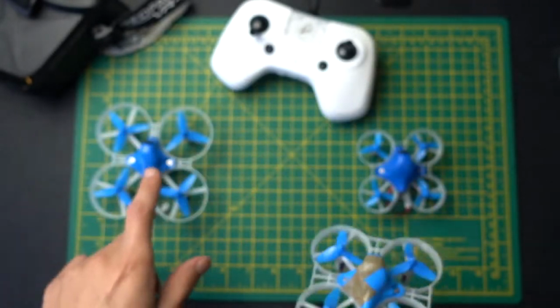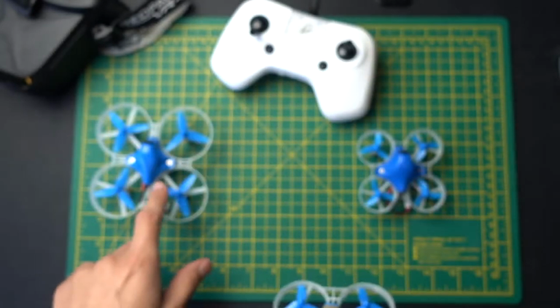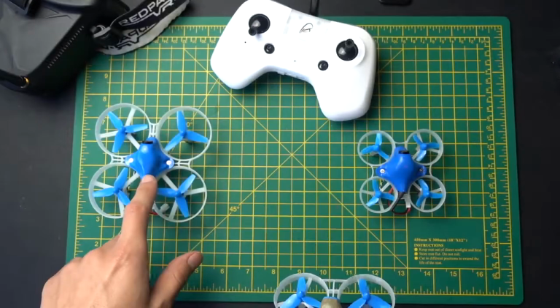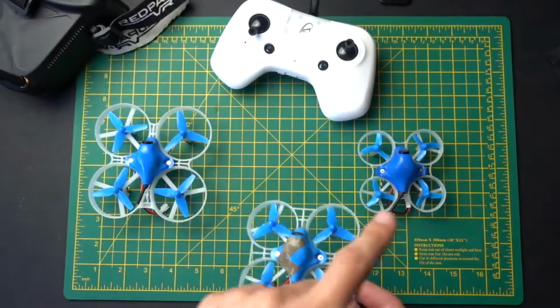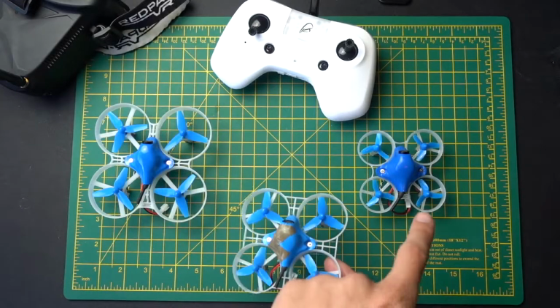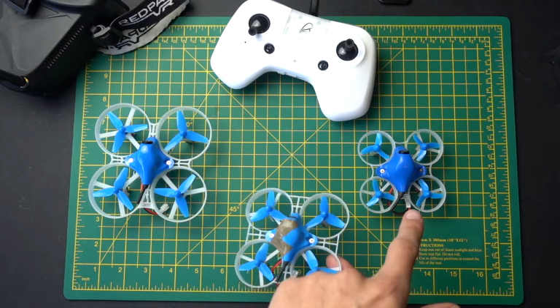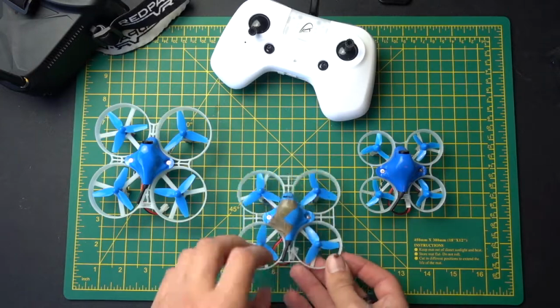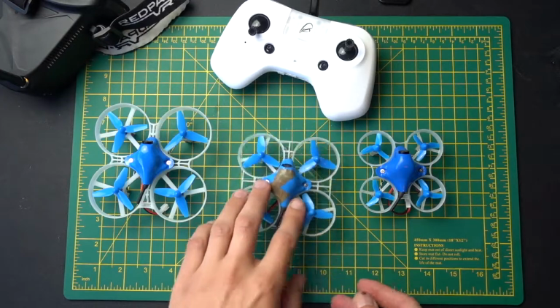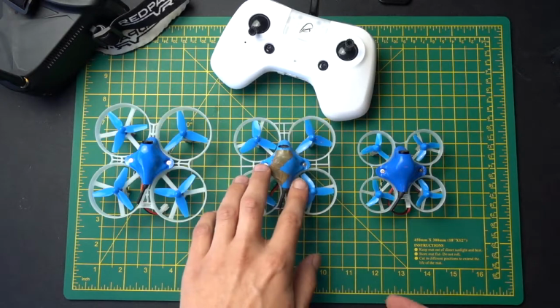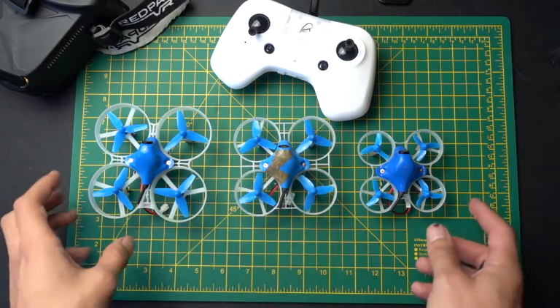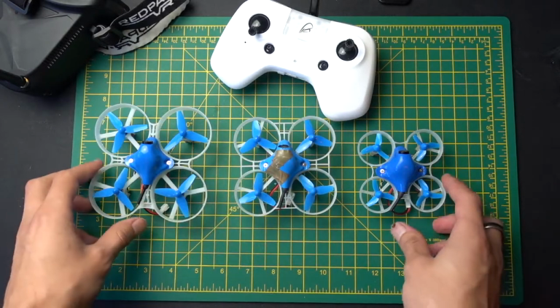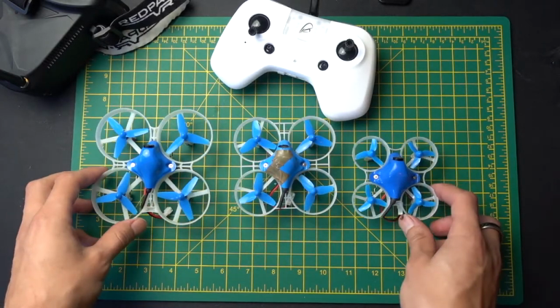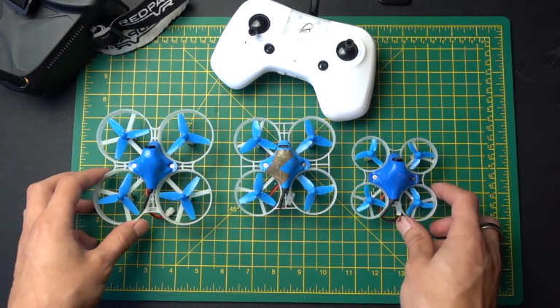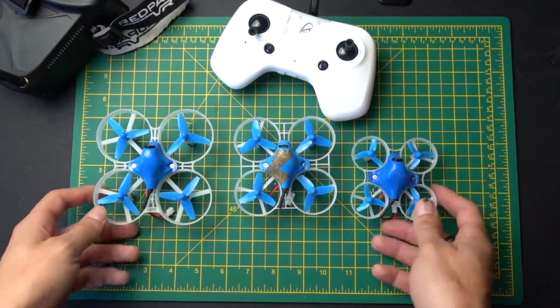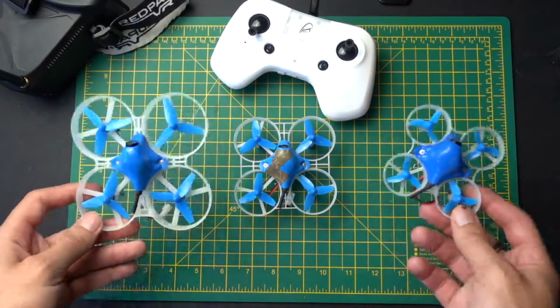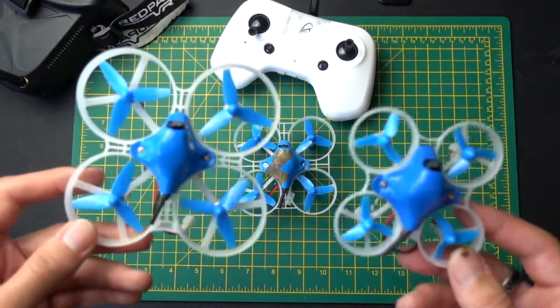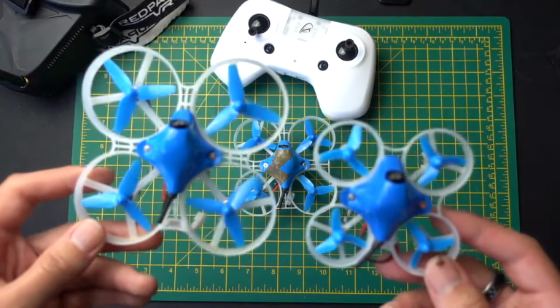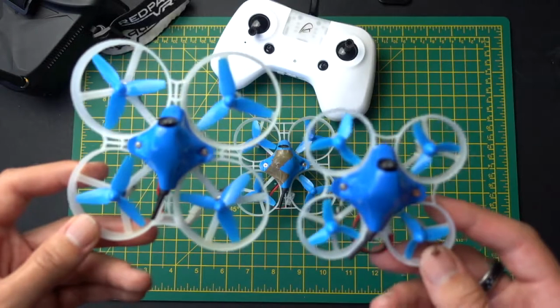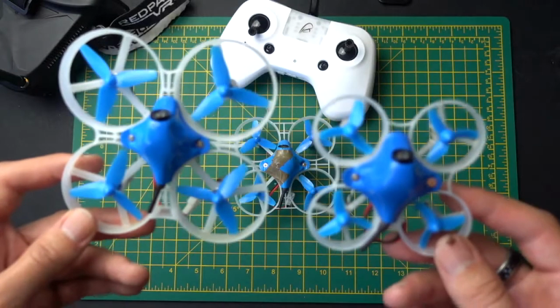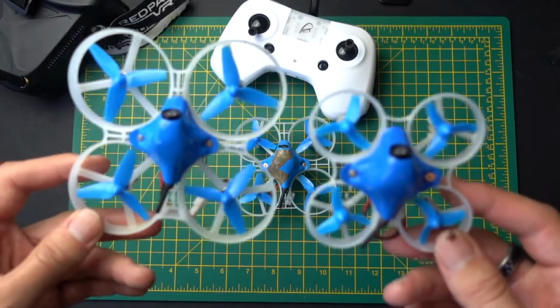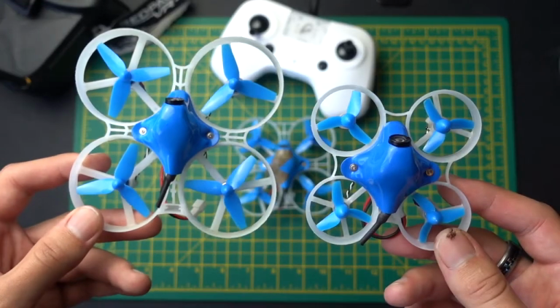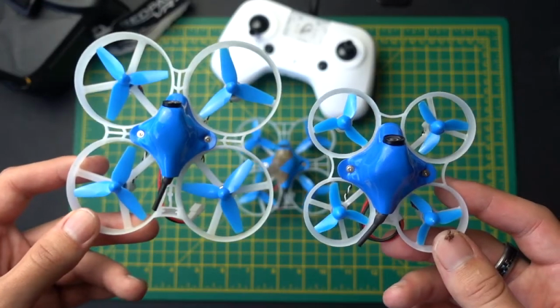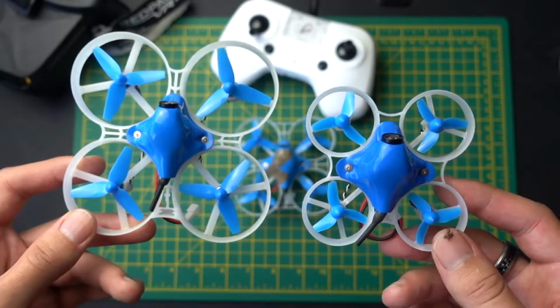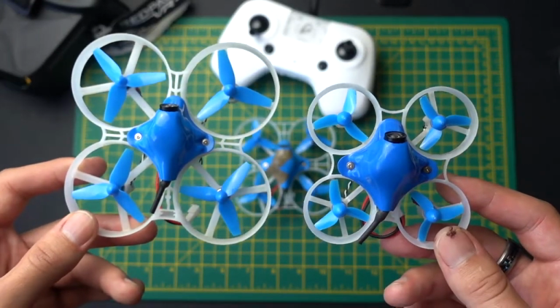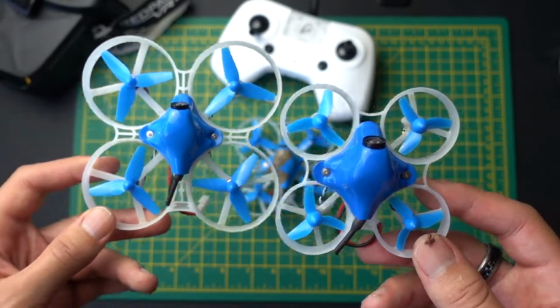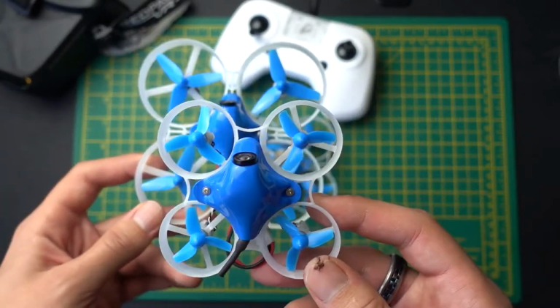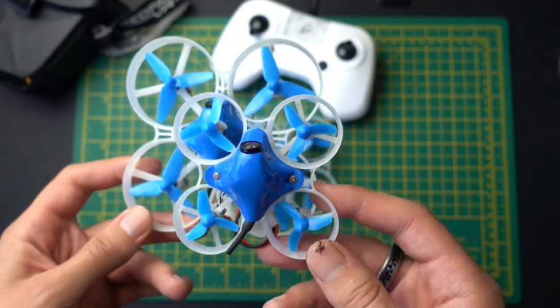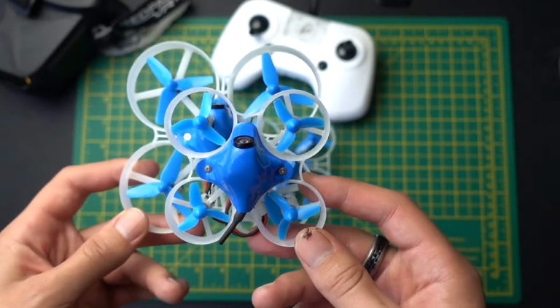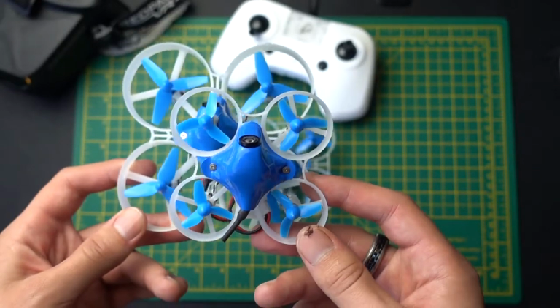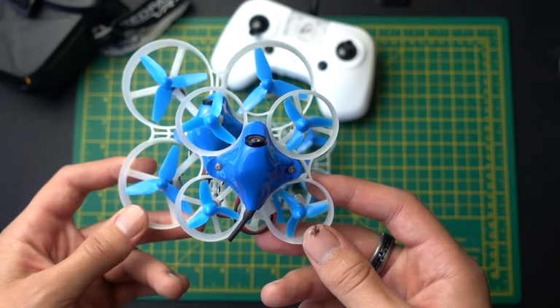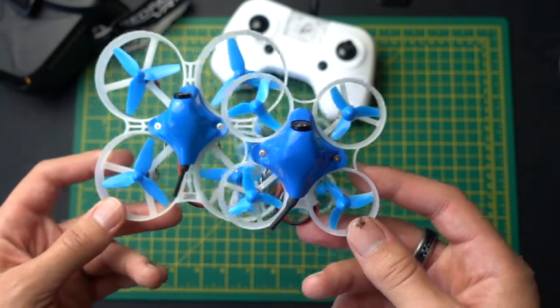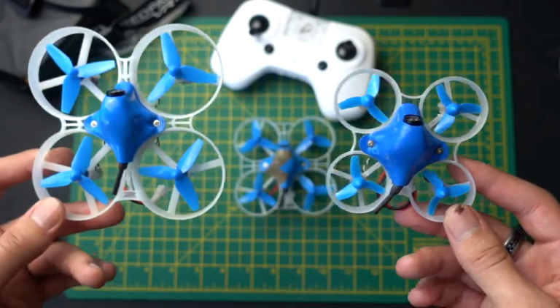This is the 85, and this is the 65. As you can see, there is a significant size difference between these, especially when you compare the 85 with the 65. These things vary in size.